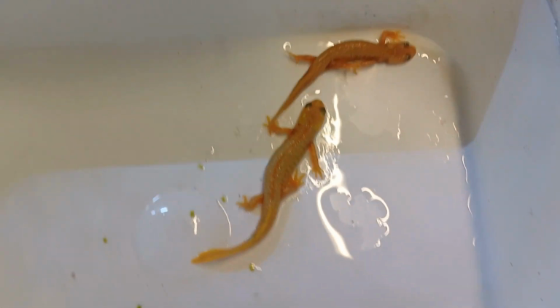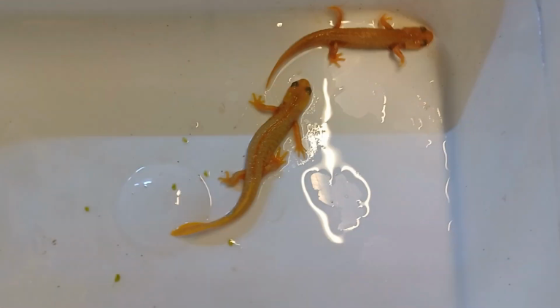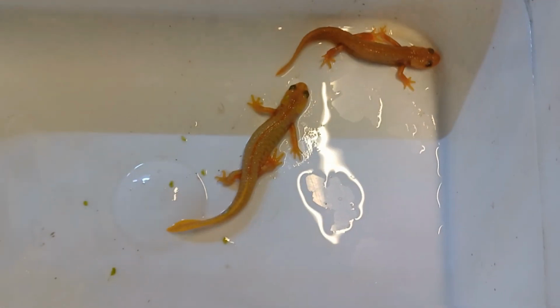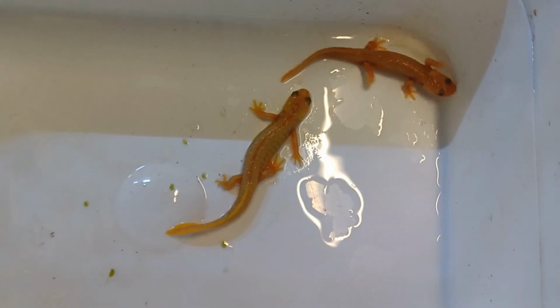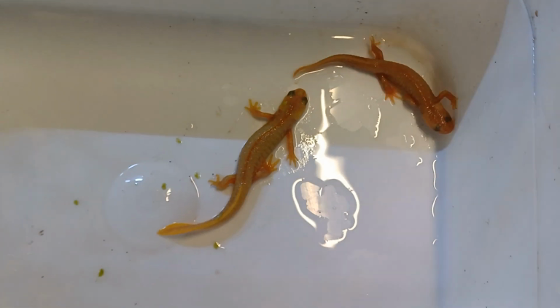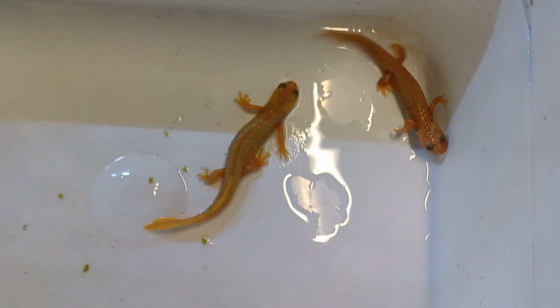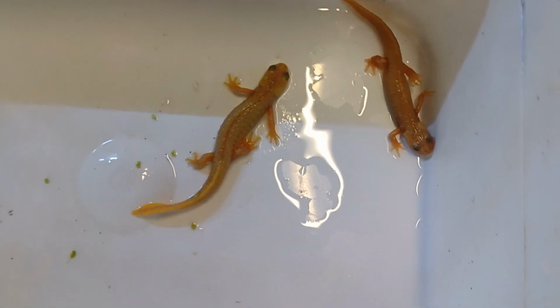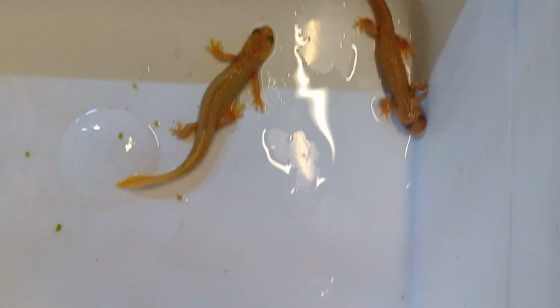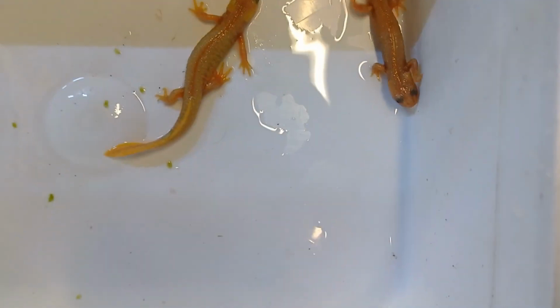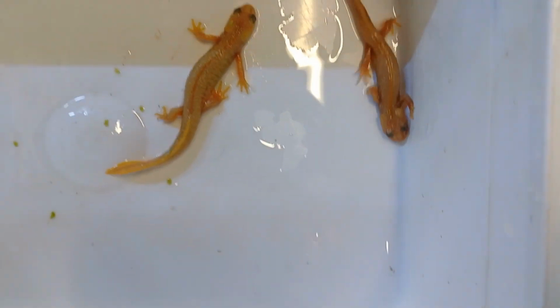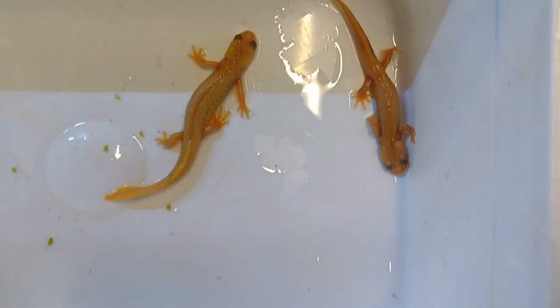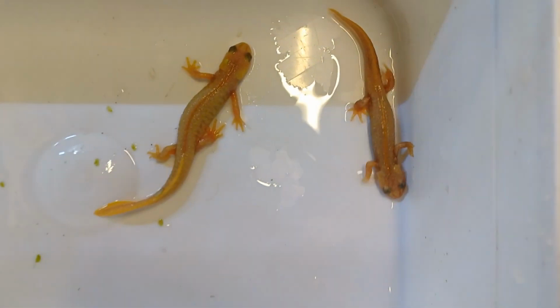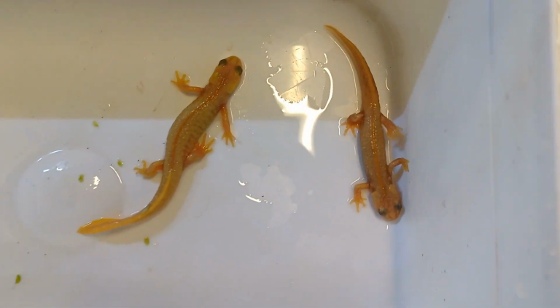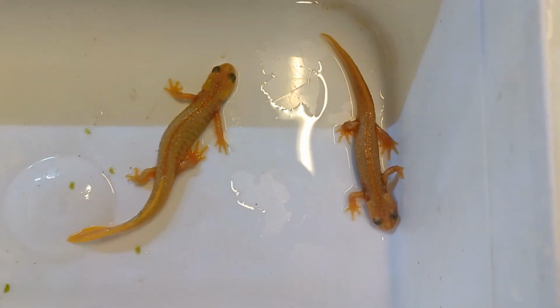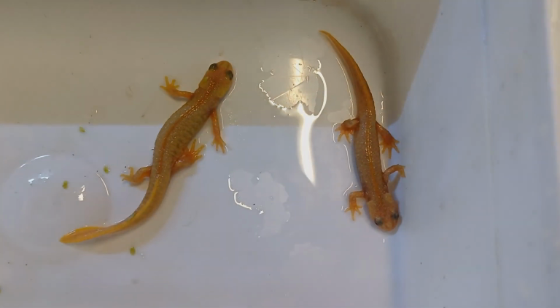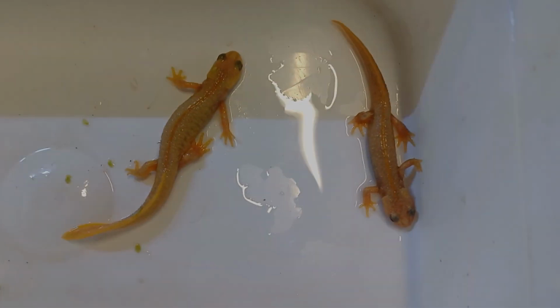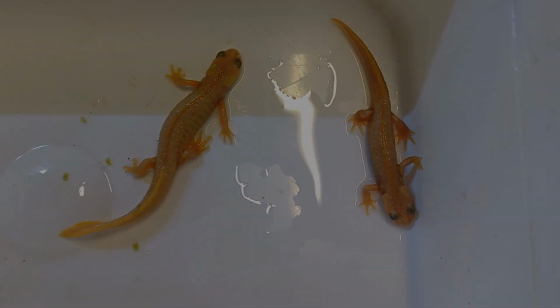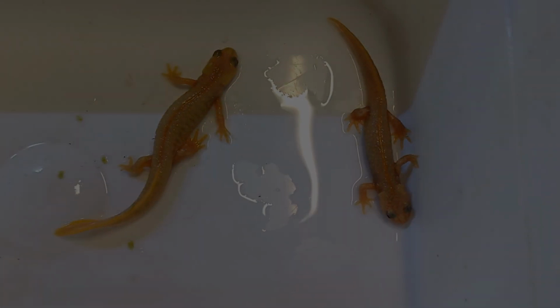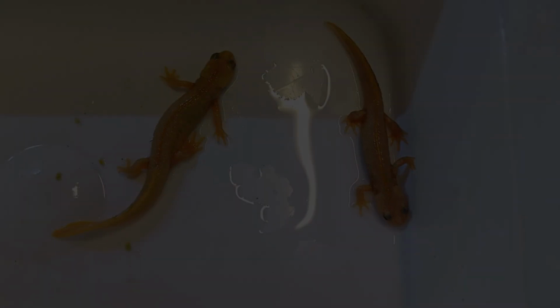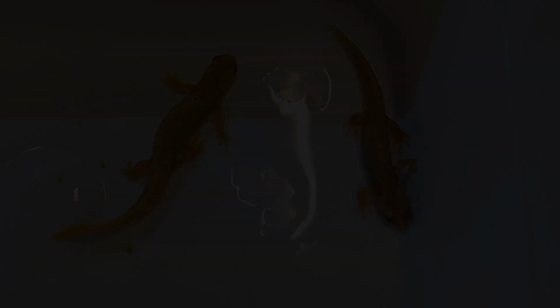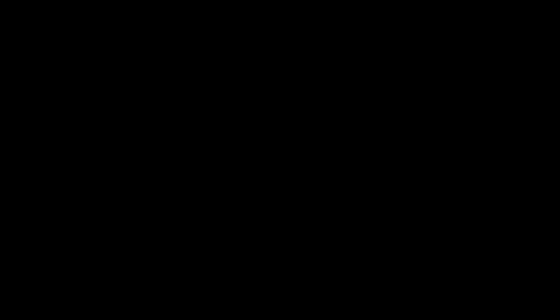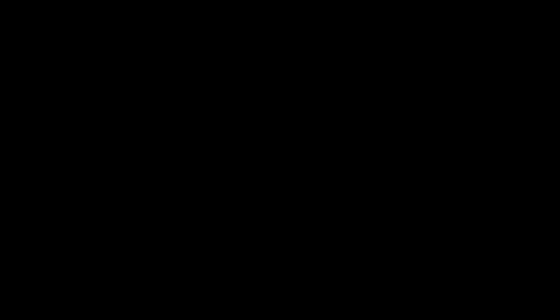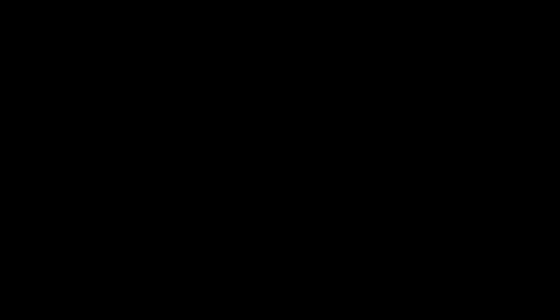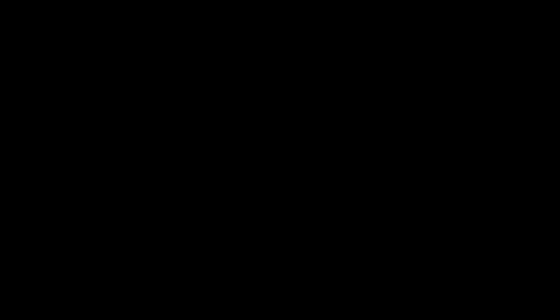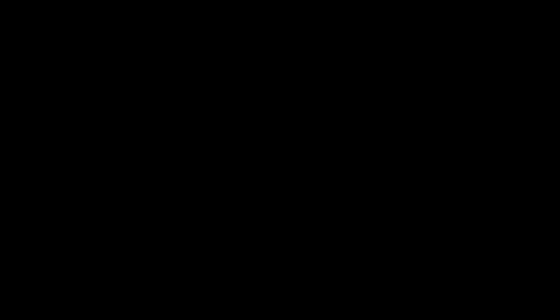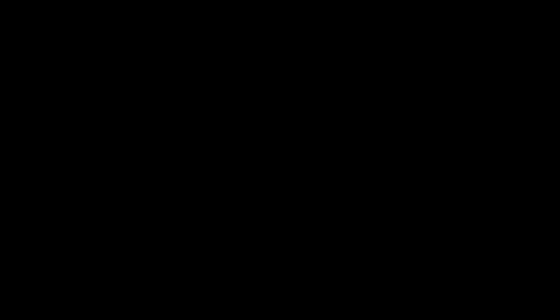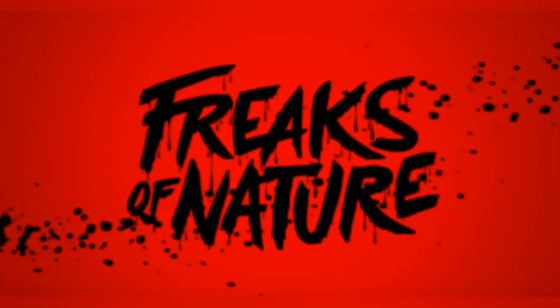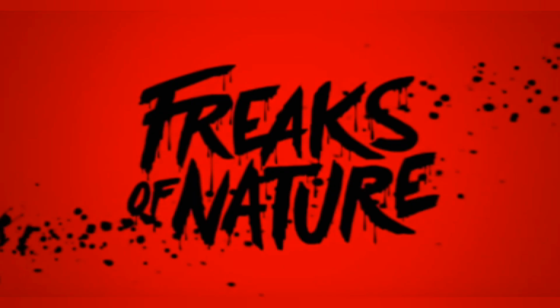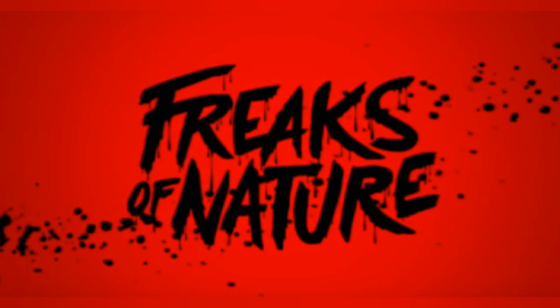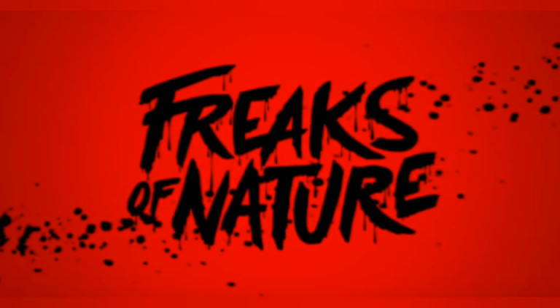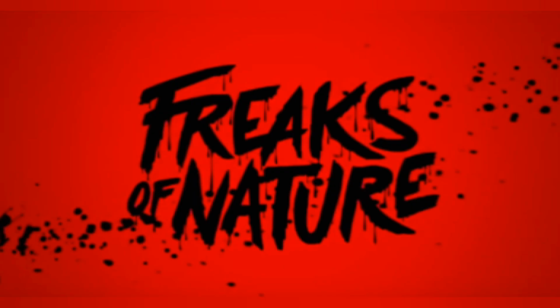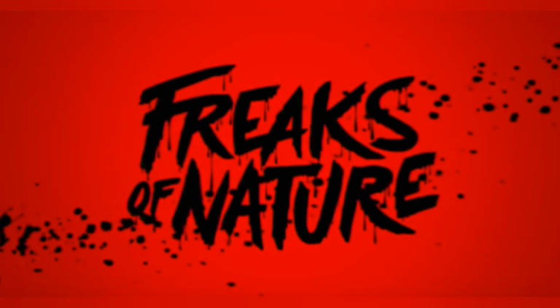So far, the animals that we've seen all follow the typical rules of inheritance. But the fun really starts with colour morphs when we see the anomalies — the freaks of nature.